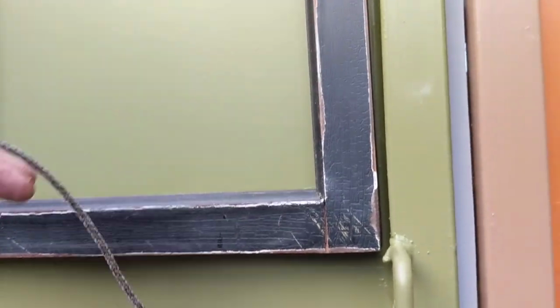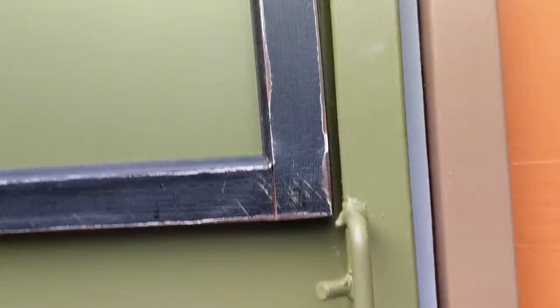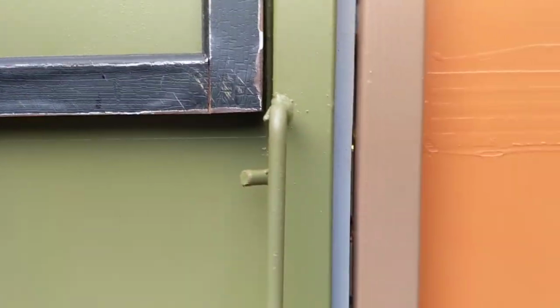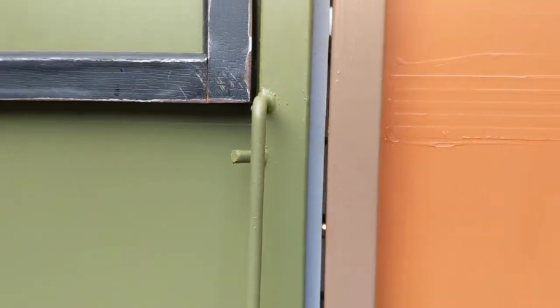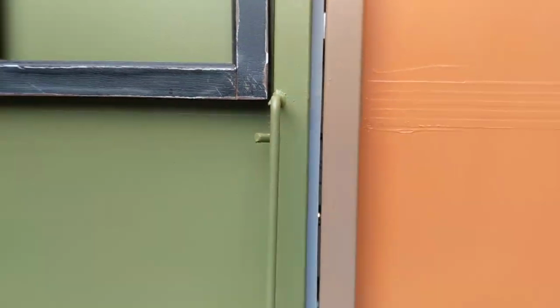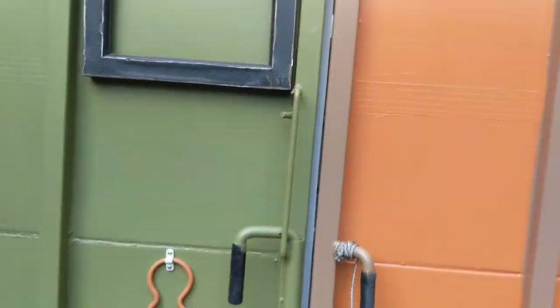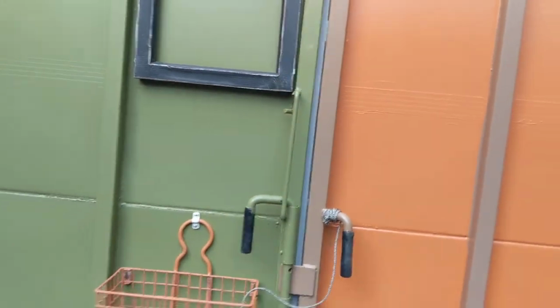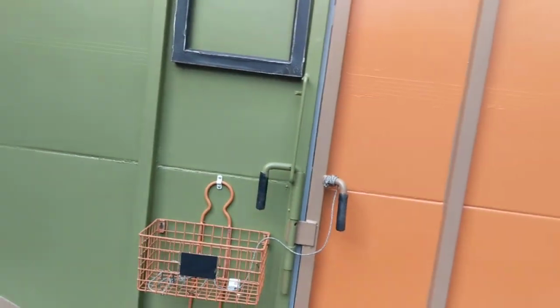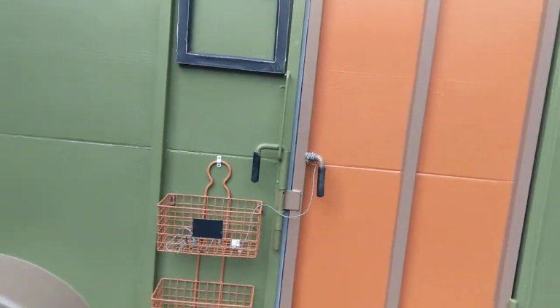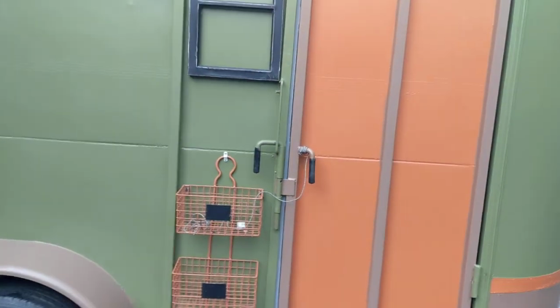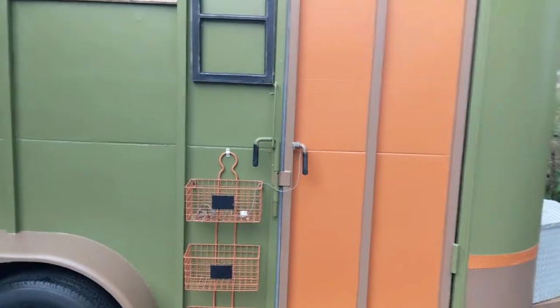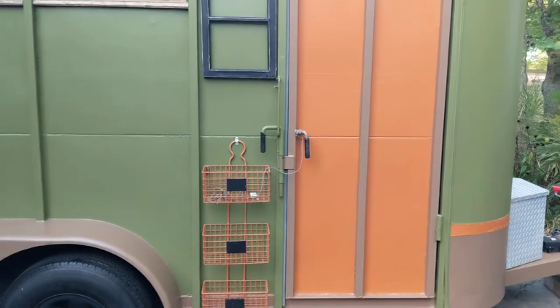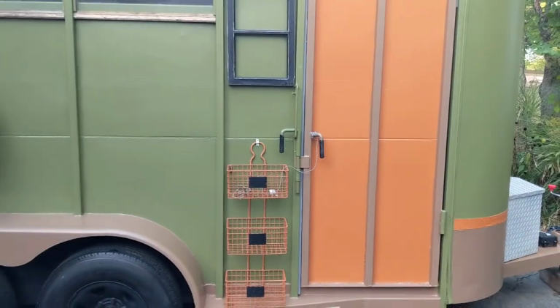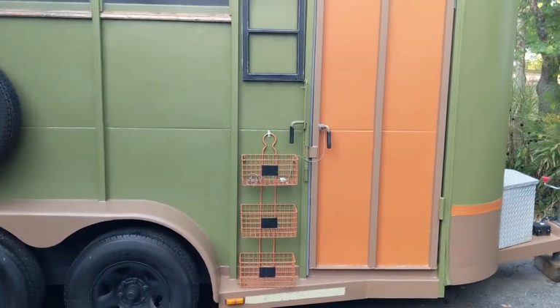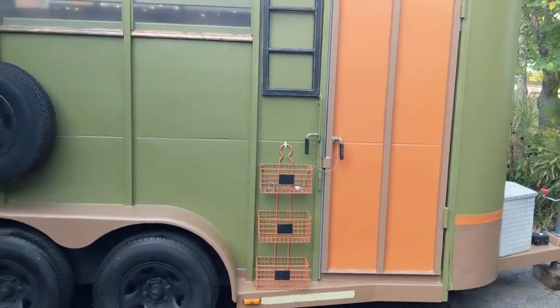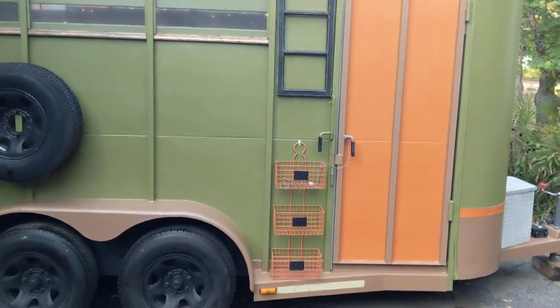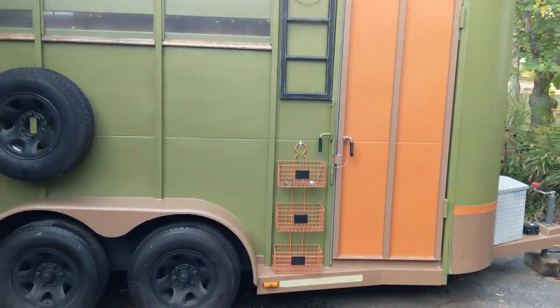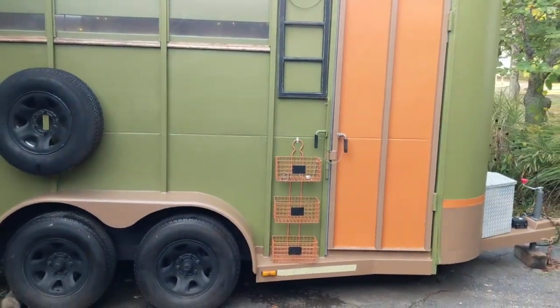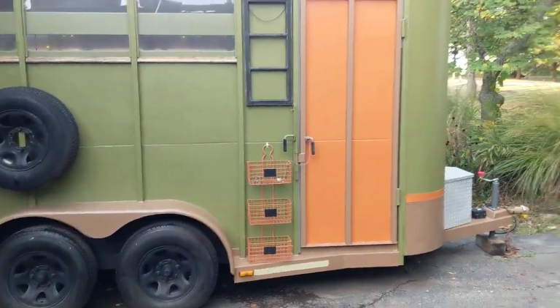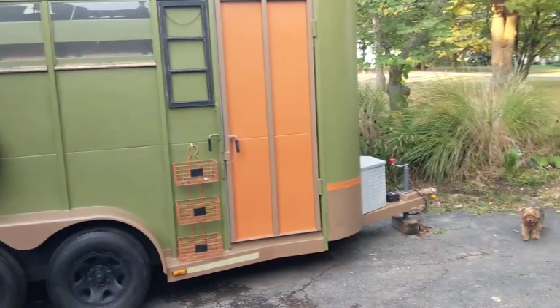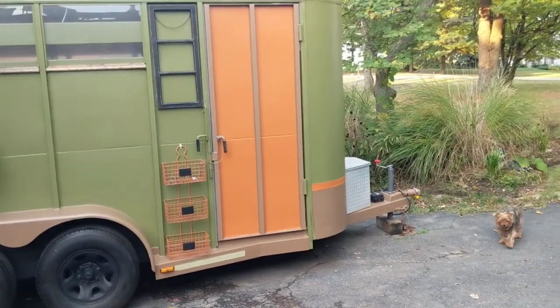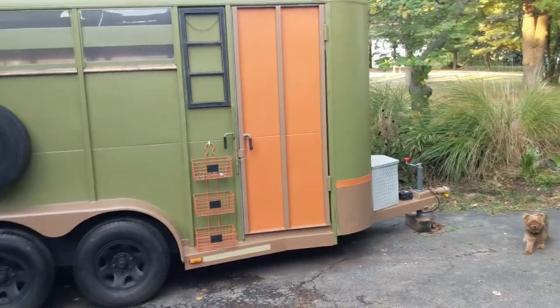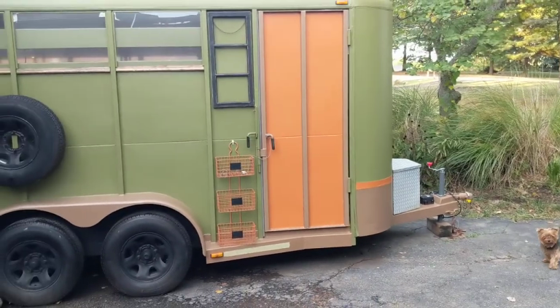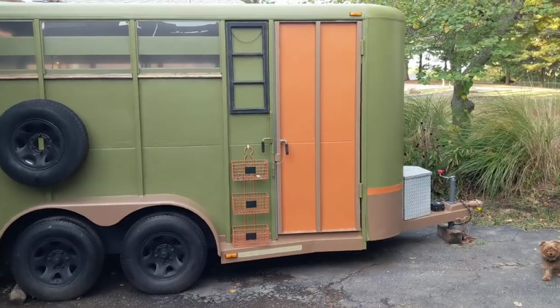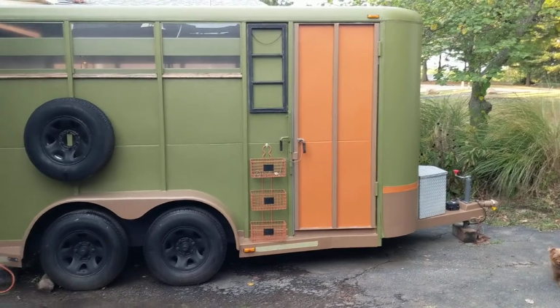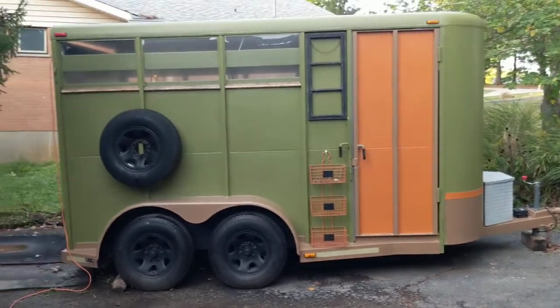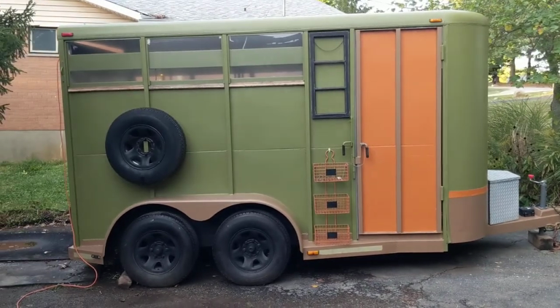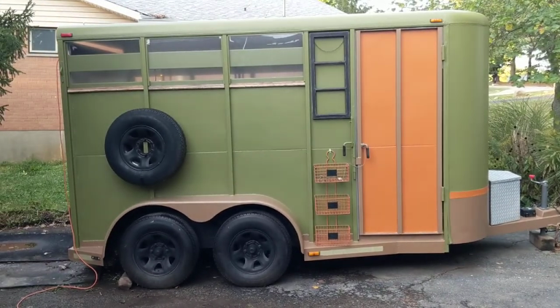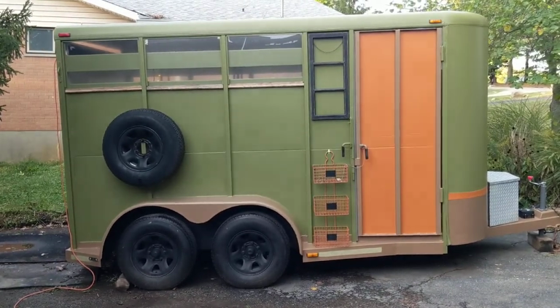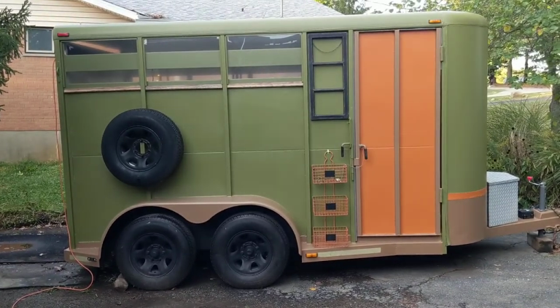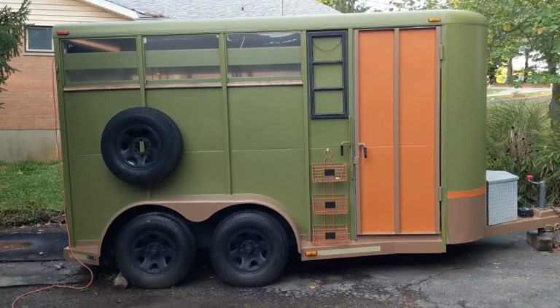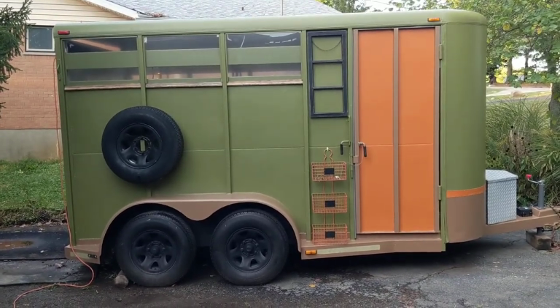Let me back up now so you can see it with the door closed. There we go — there it is.